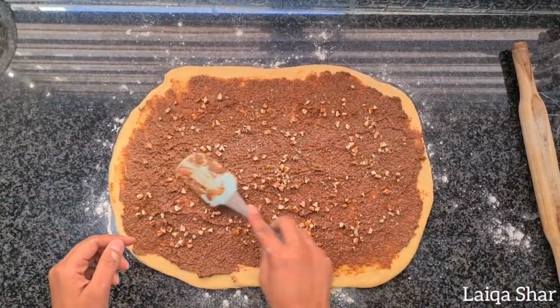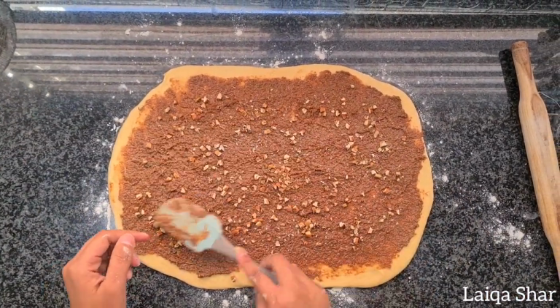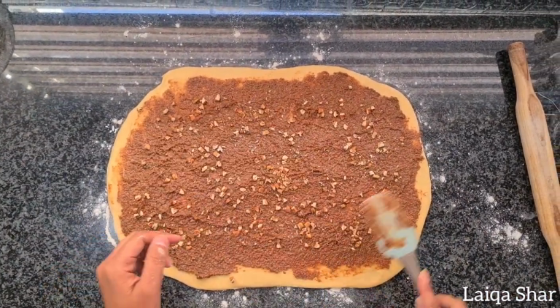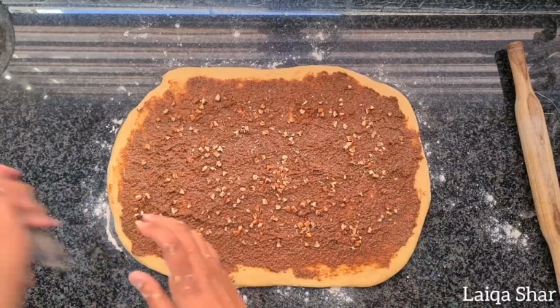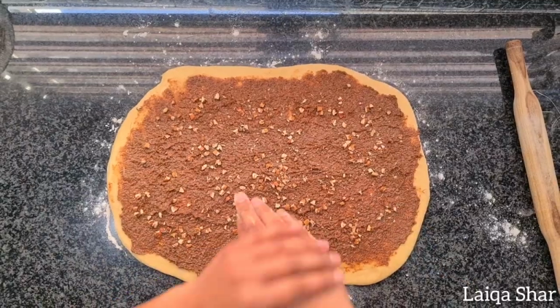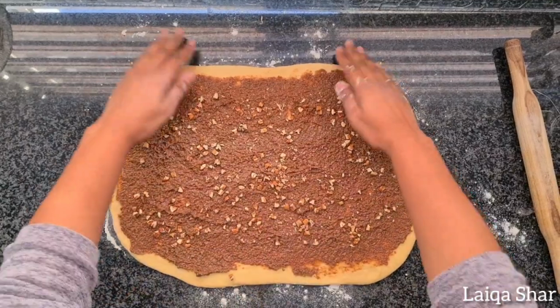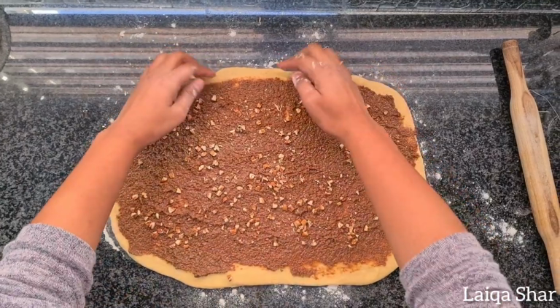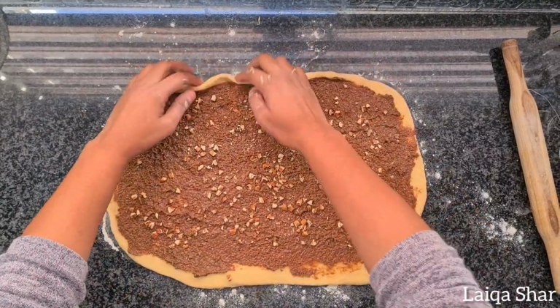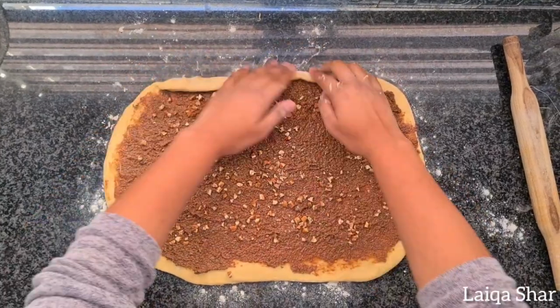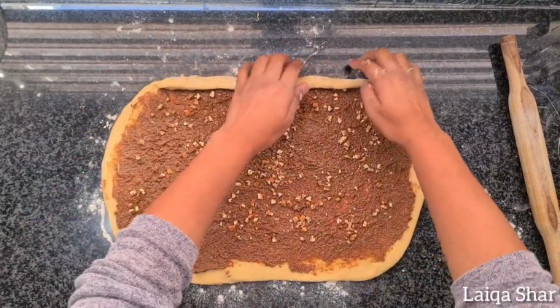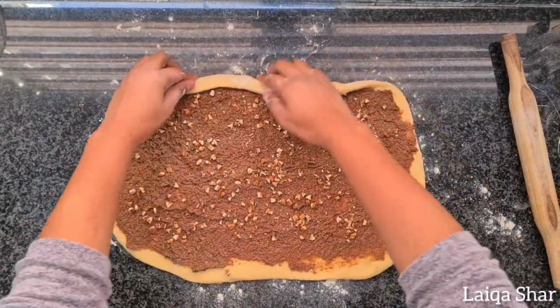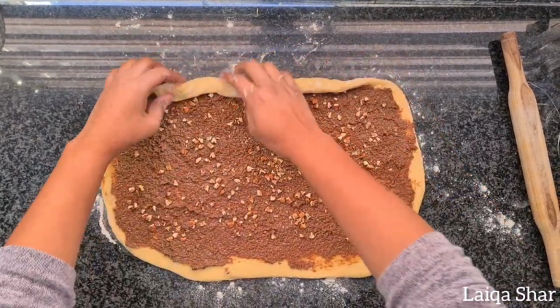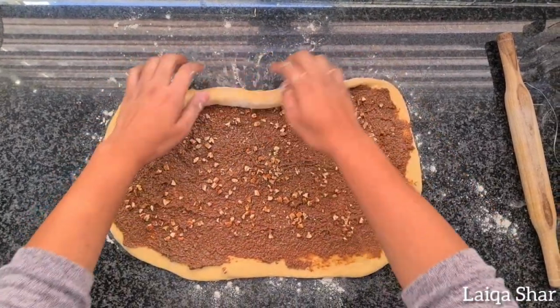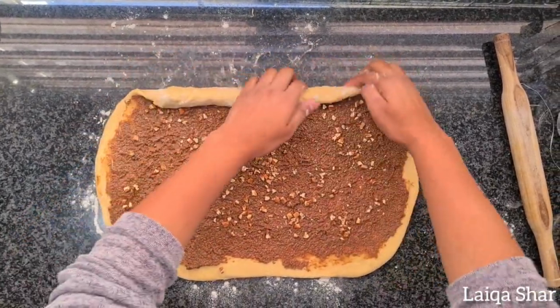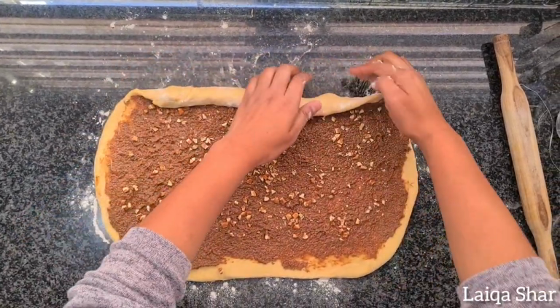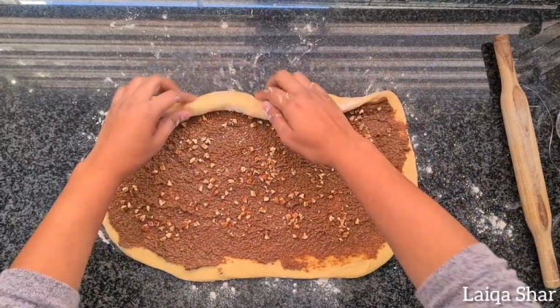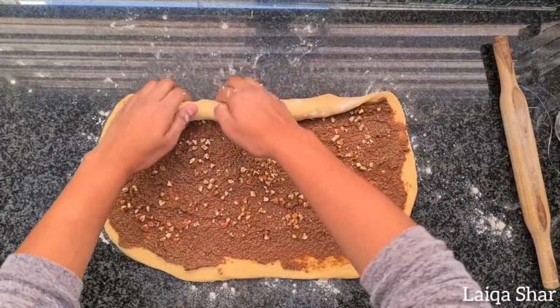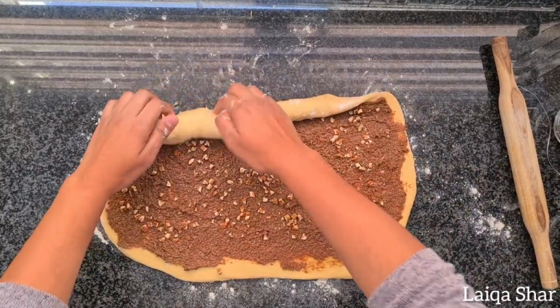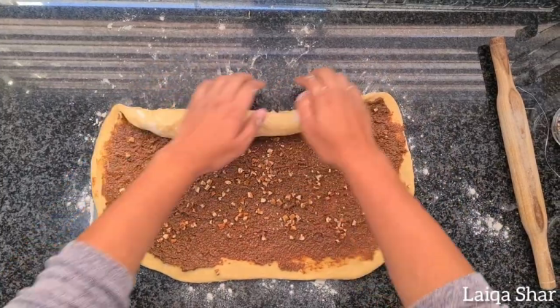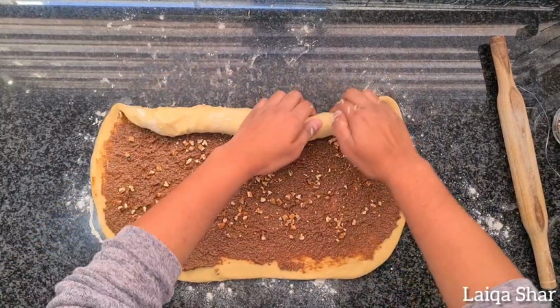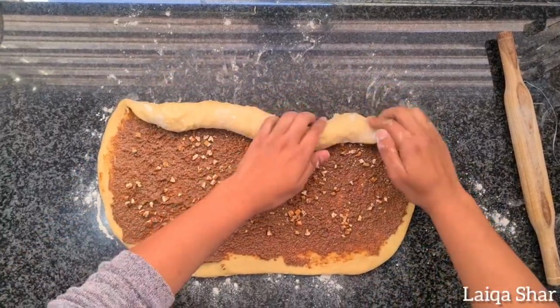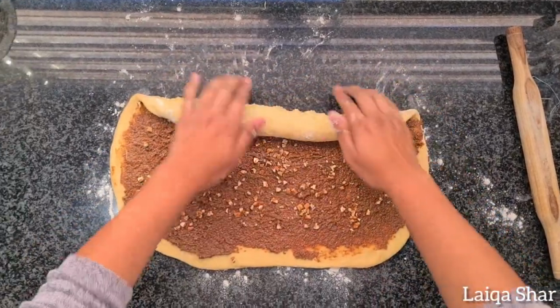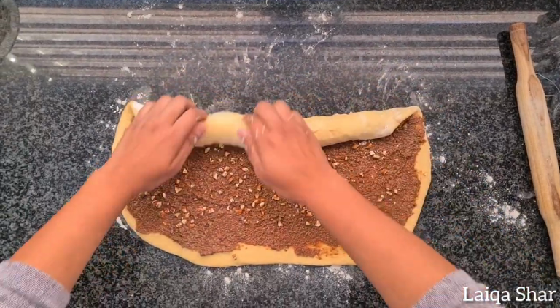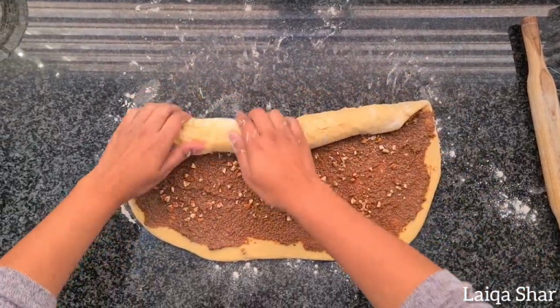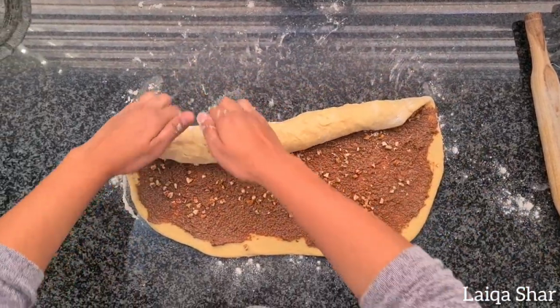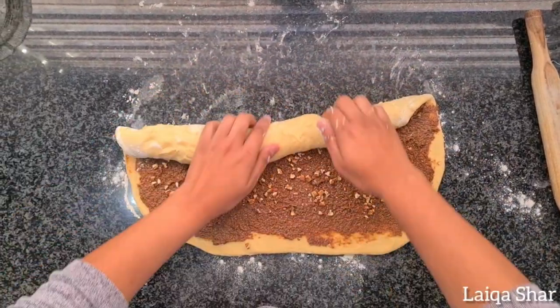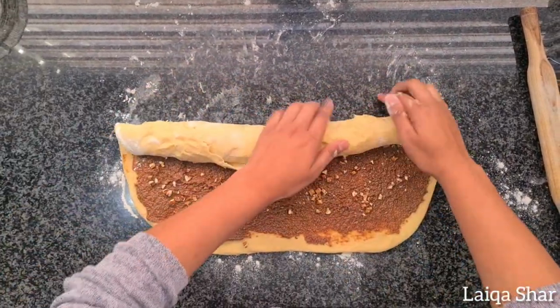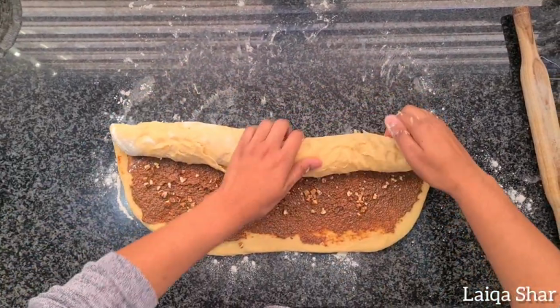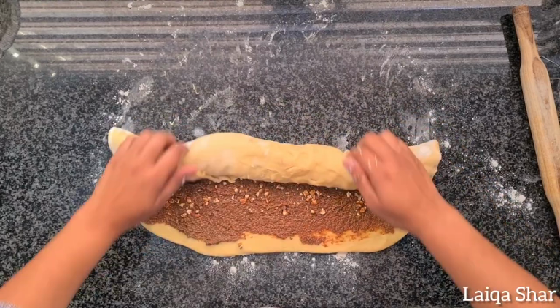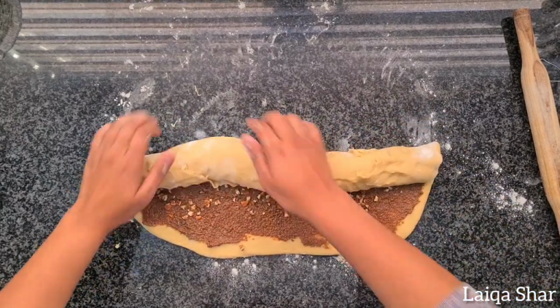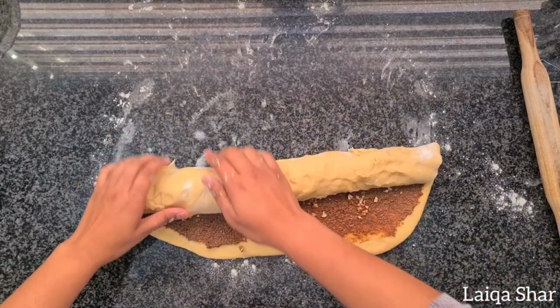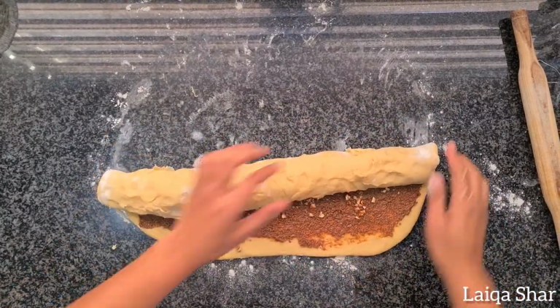Then start rolling on the edge furthest away from you toward yourself. If at any point you find the dough to be a bit sticky, use some additional flour.